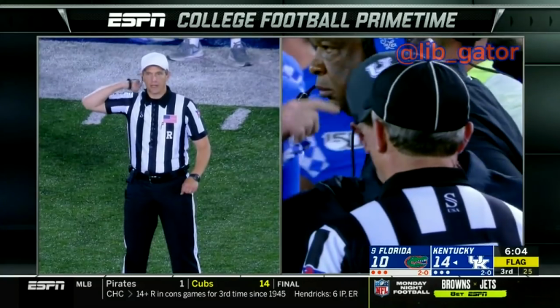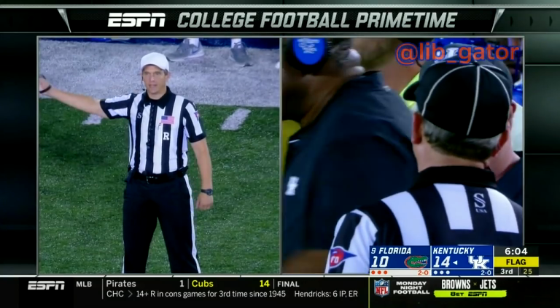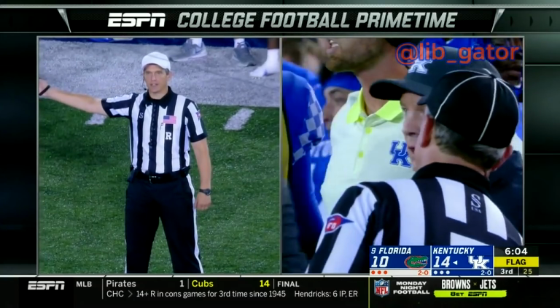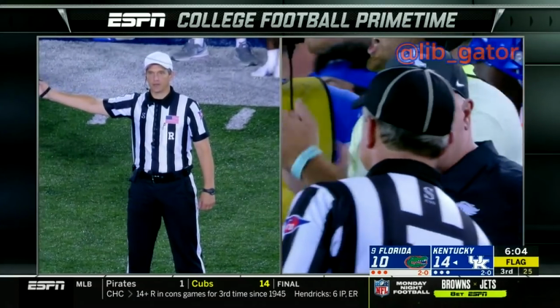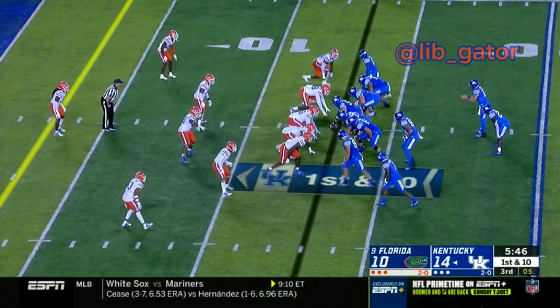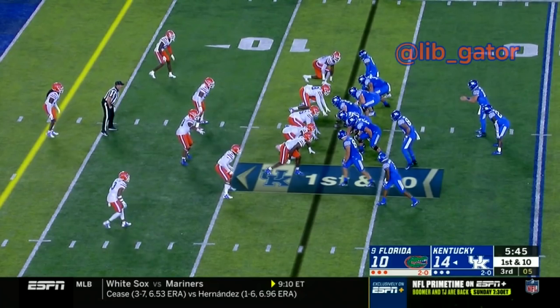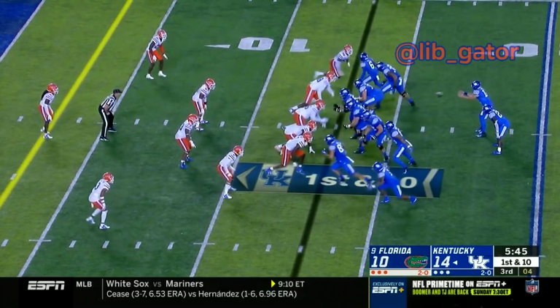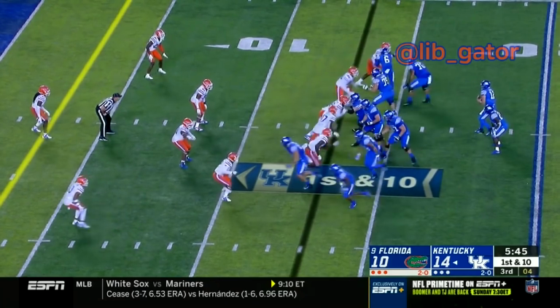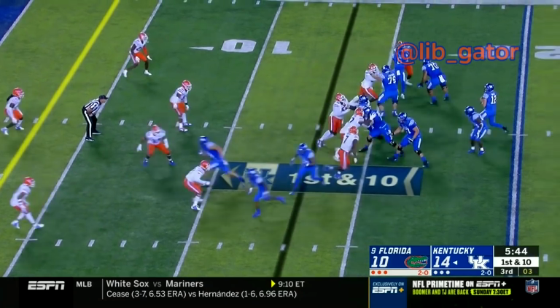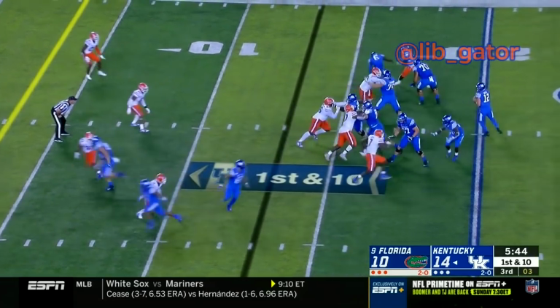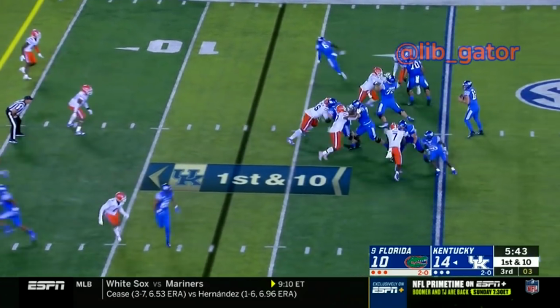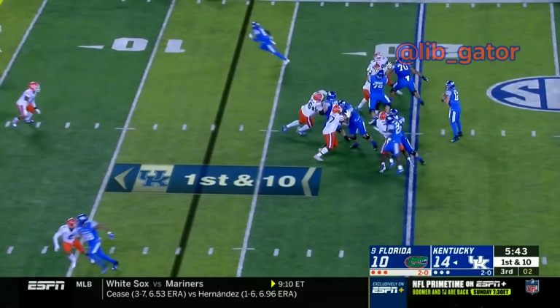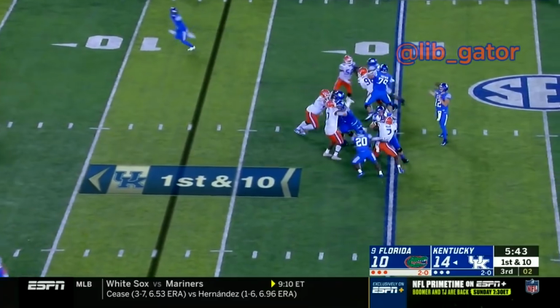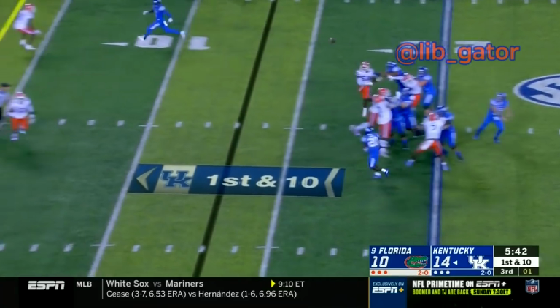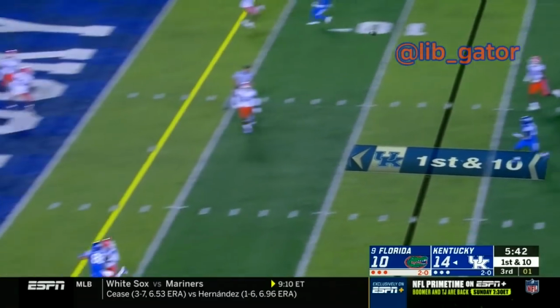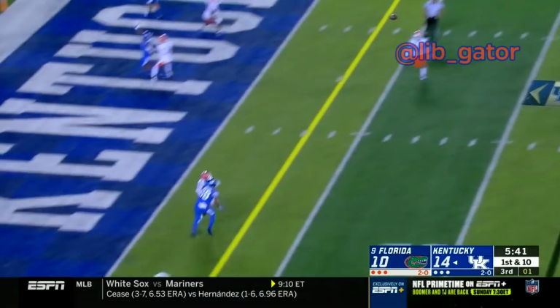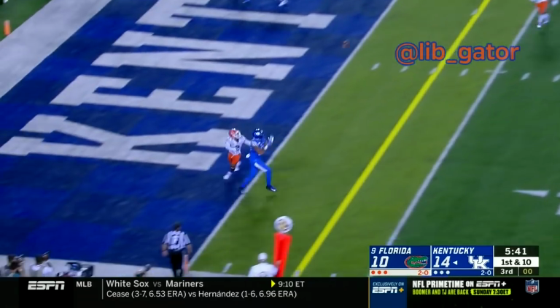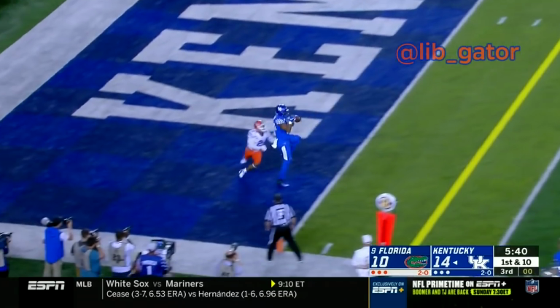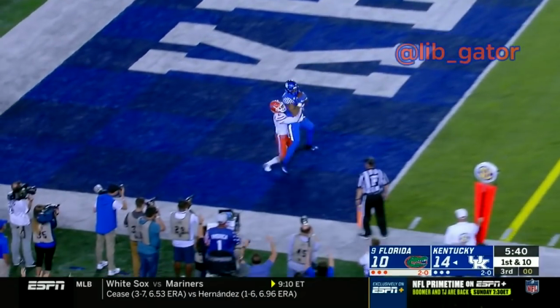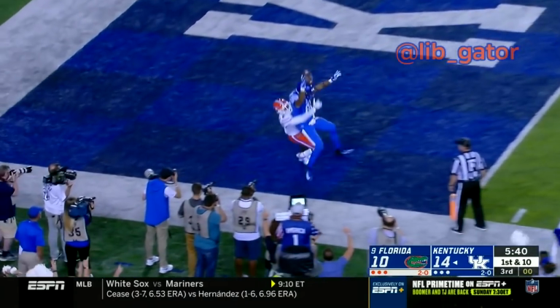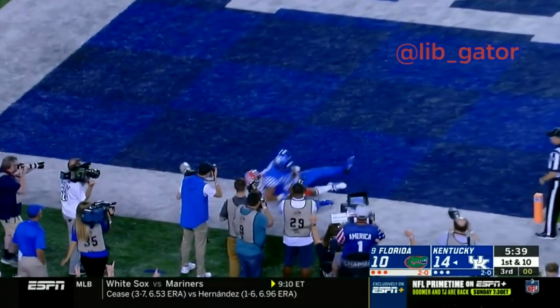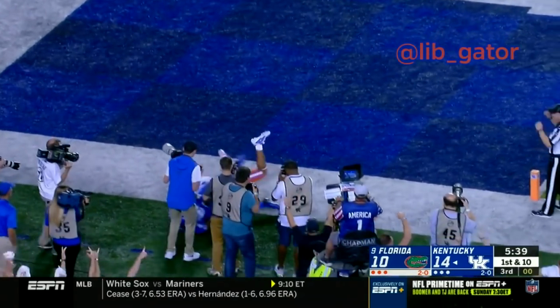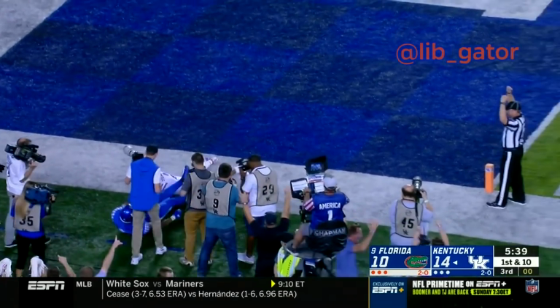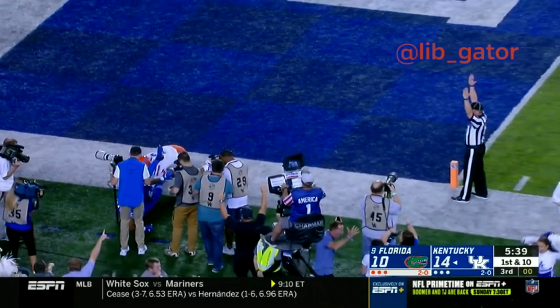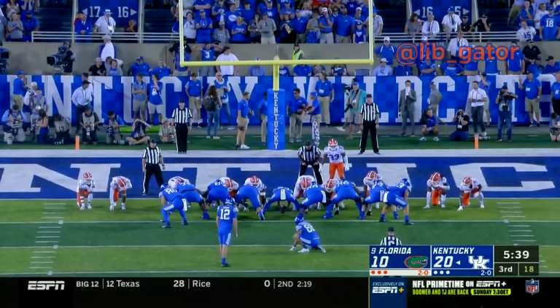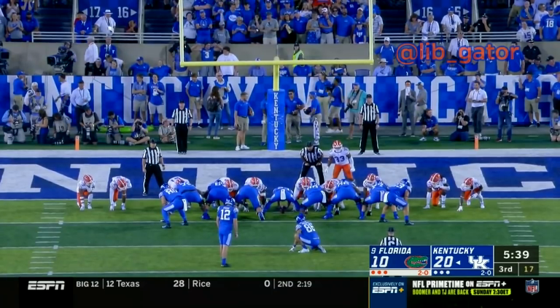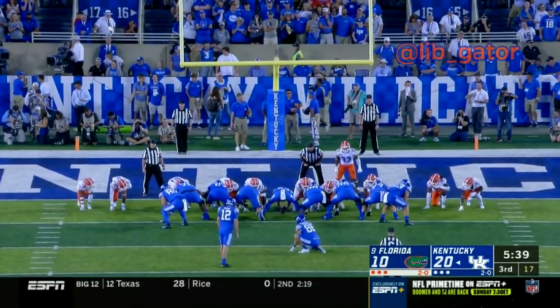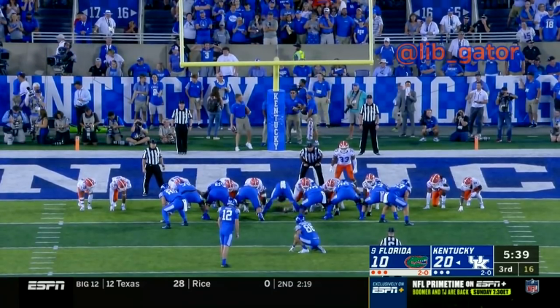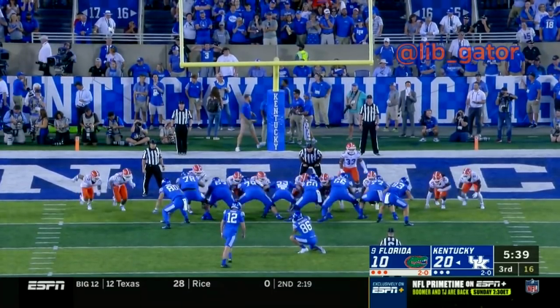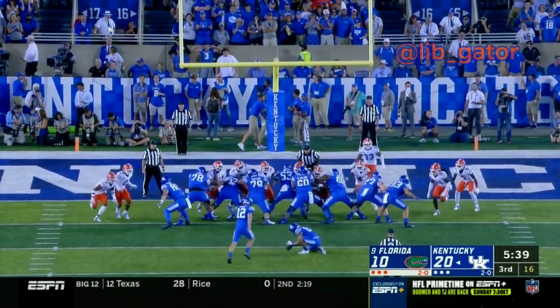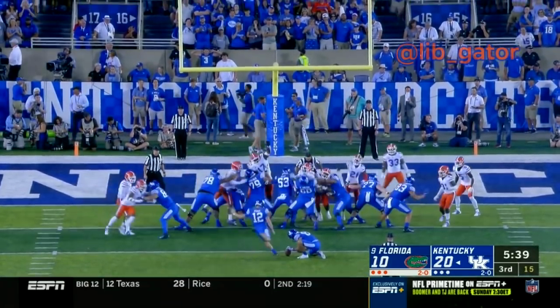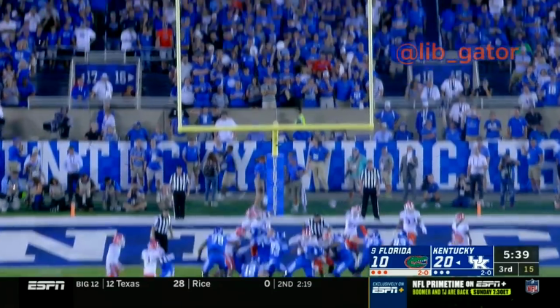There's the snap to Smith, Smith dropping back, looking — goes the ball down toward the end zone and it is caught for a touchdown for Kentucky. Extra point forthcoming now from Chance Poore, redshirt freshman from Anderson, South Carolina.